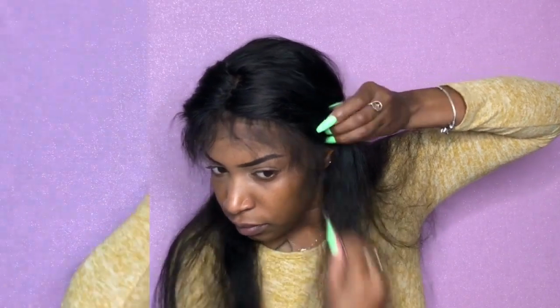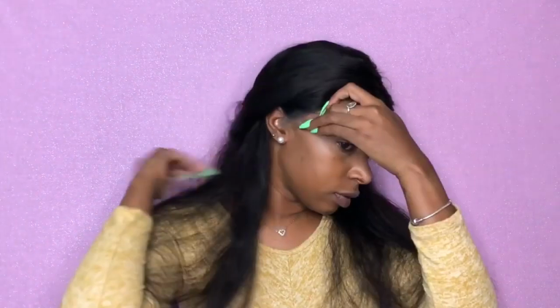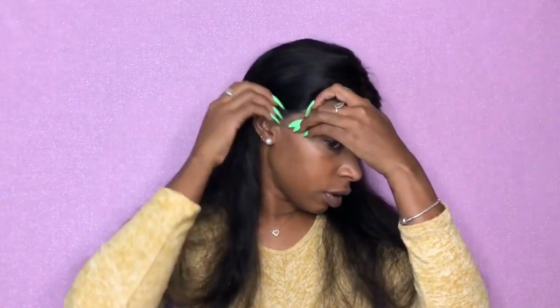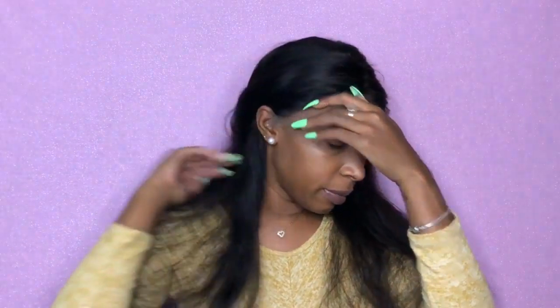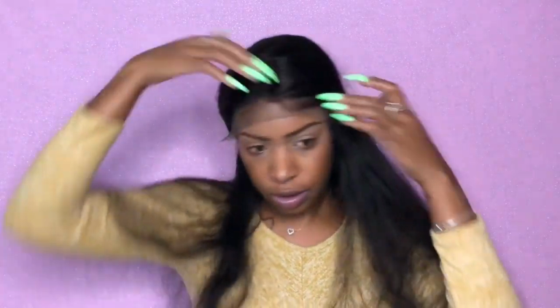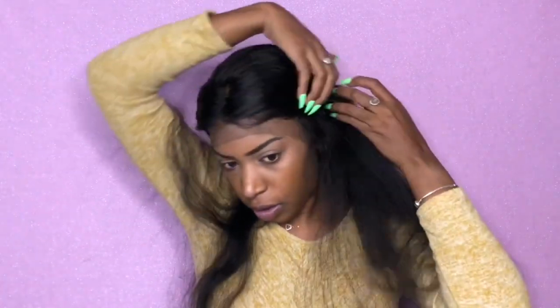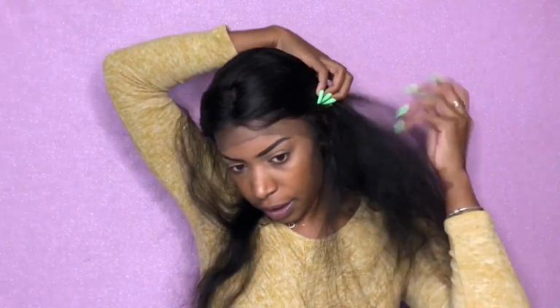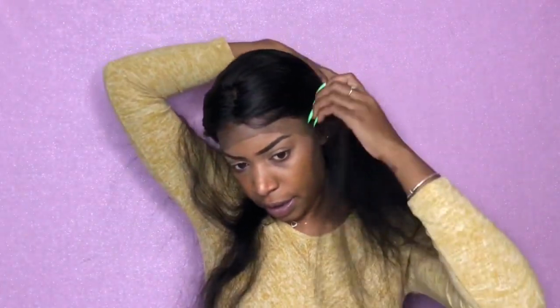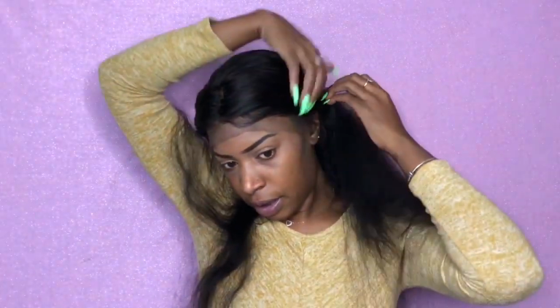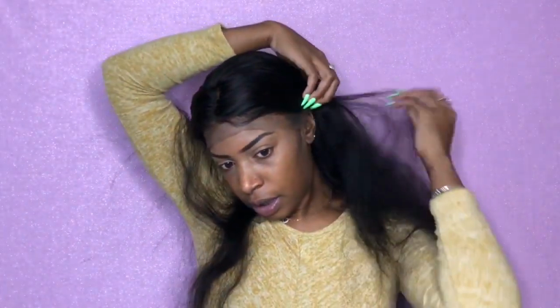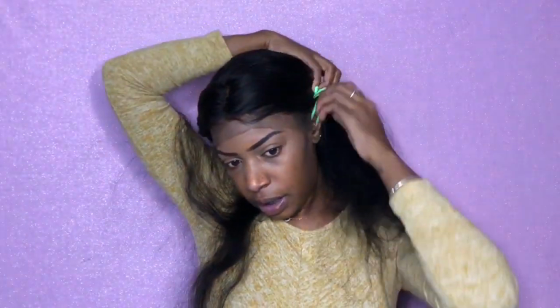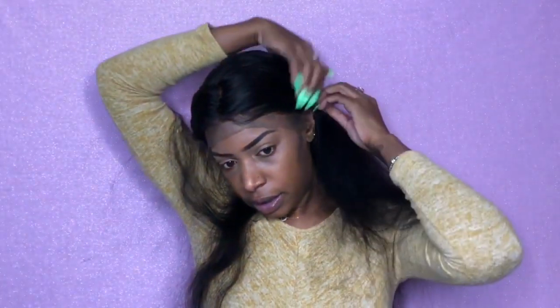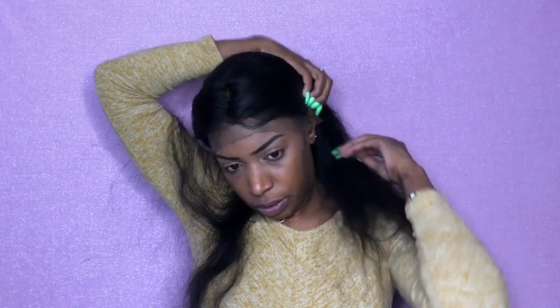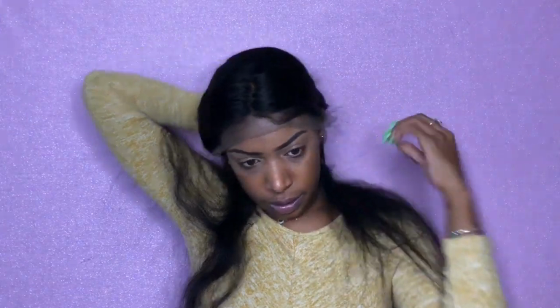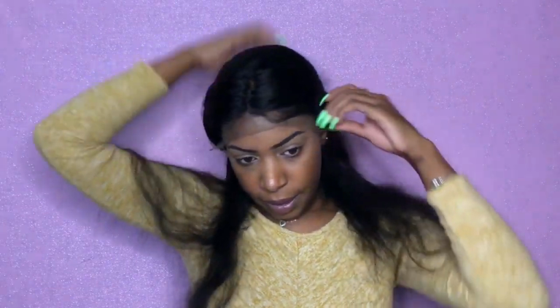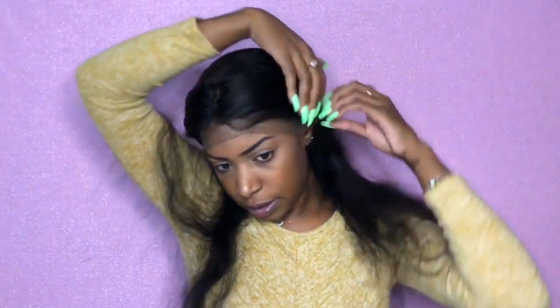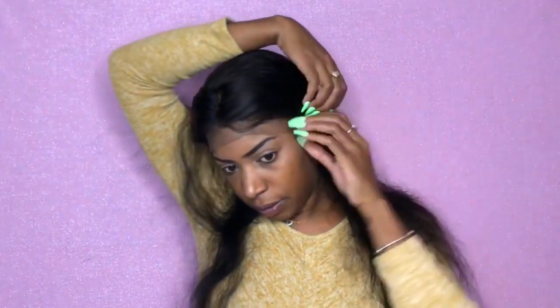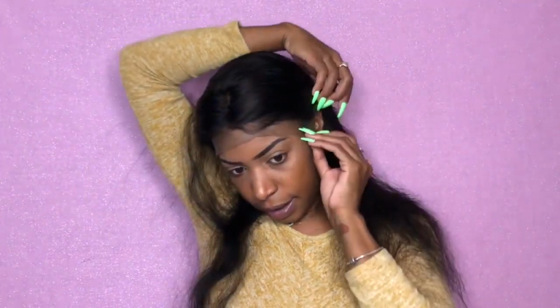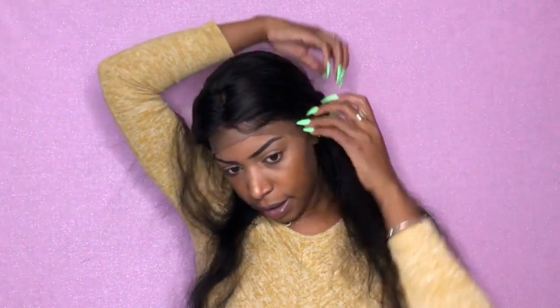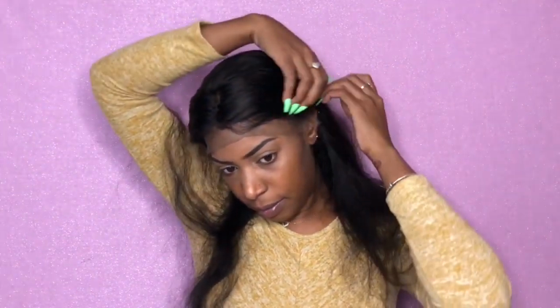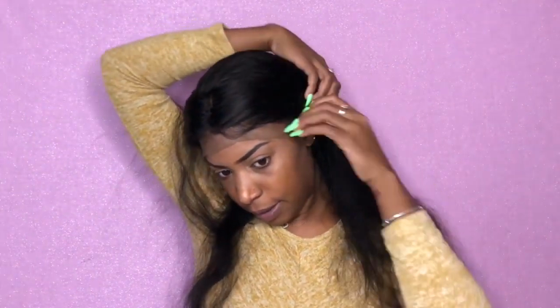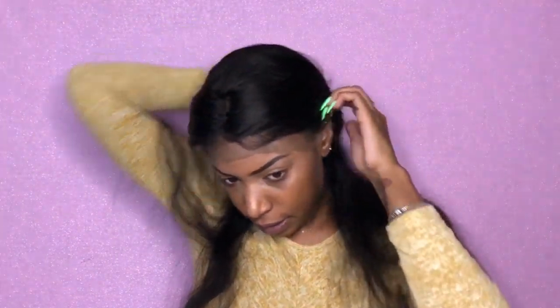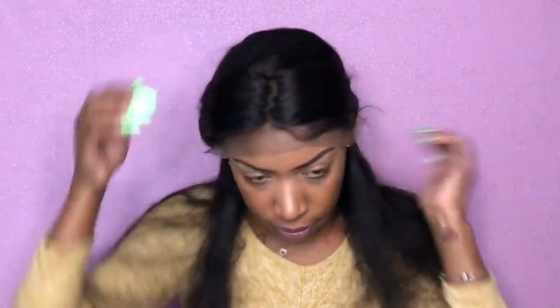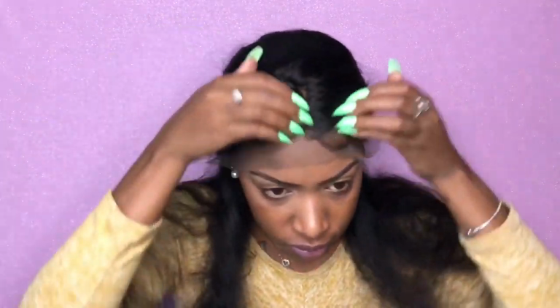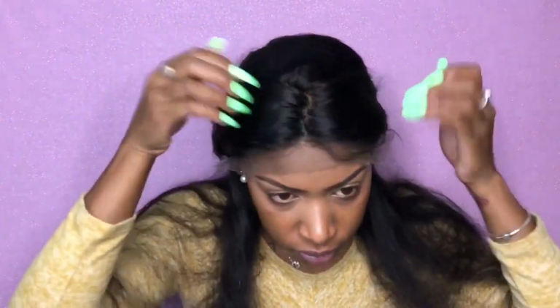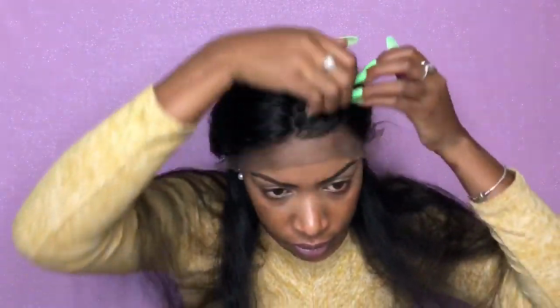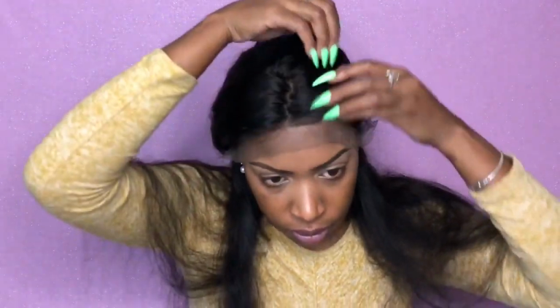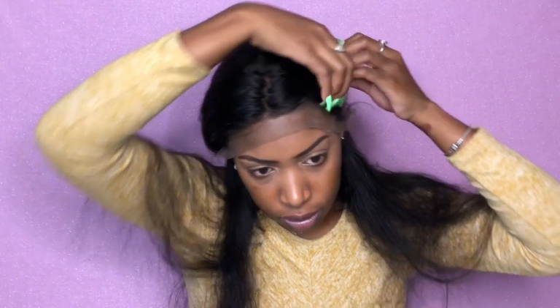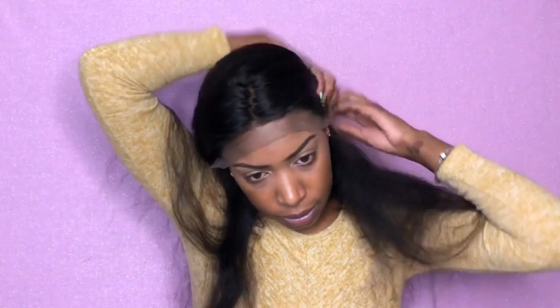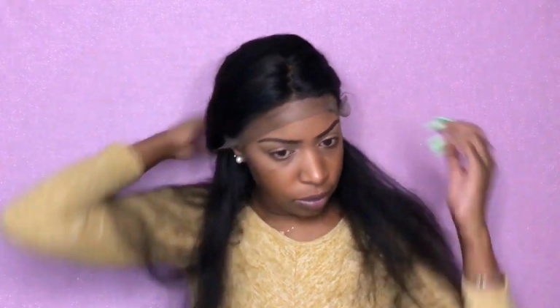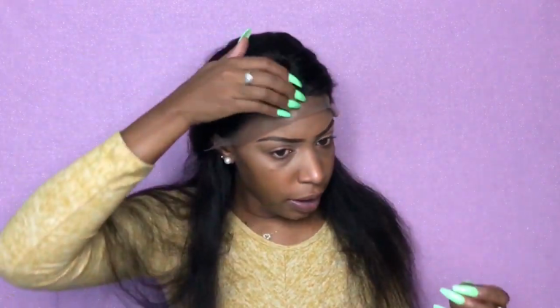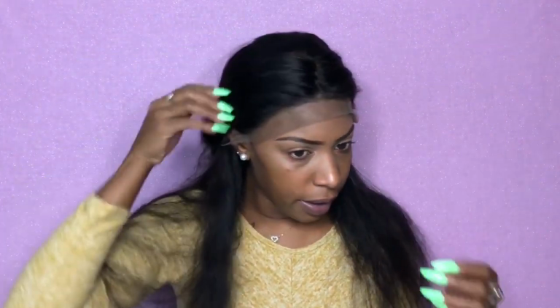You want to make sure all the hair is towards the back so you don't cut any of the baby hairs out. This piece isn't gonna stay back, though.